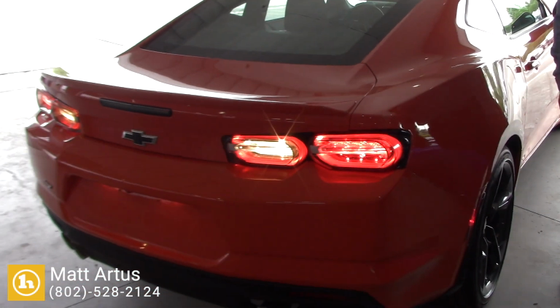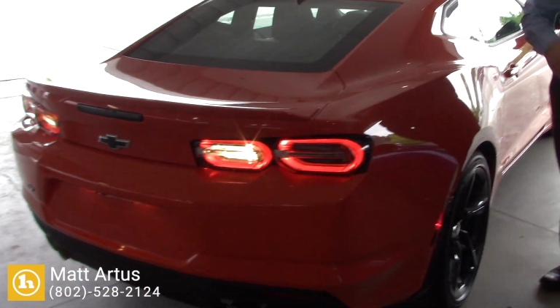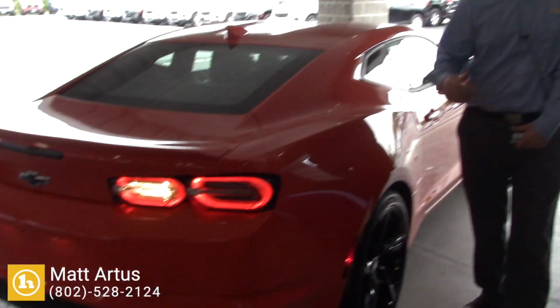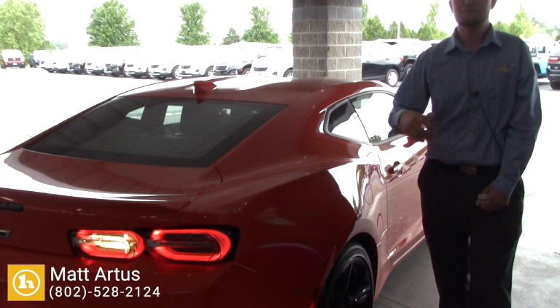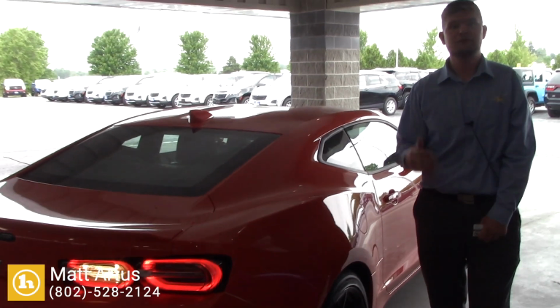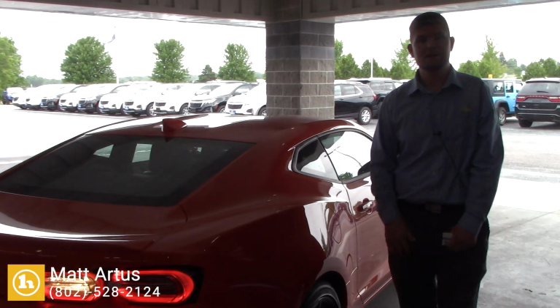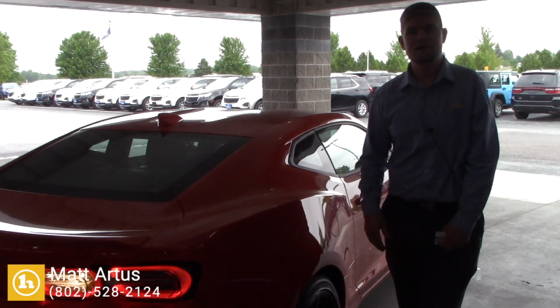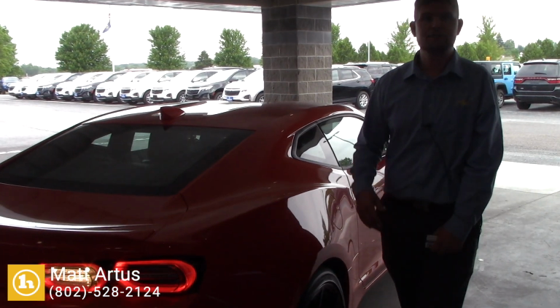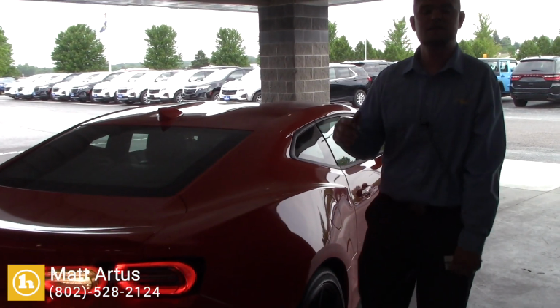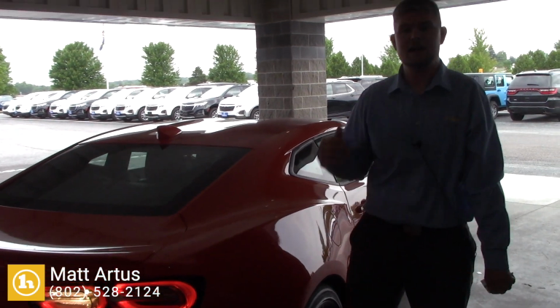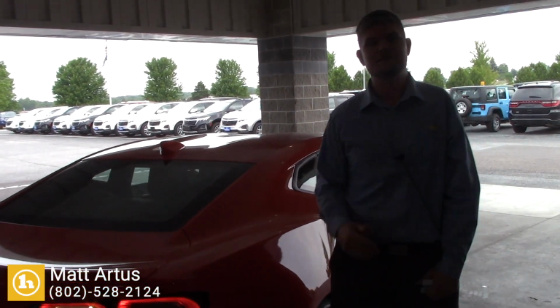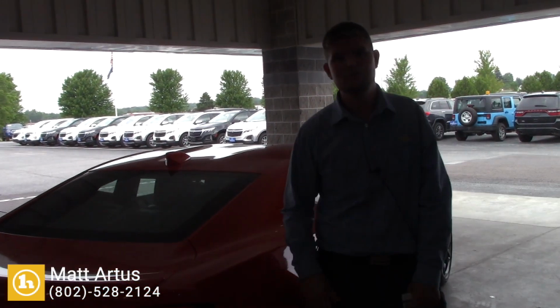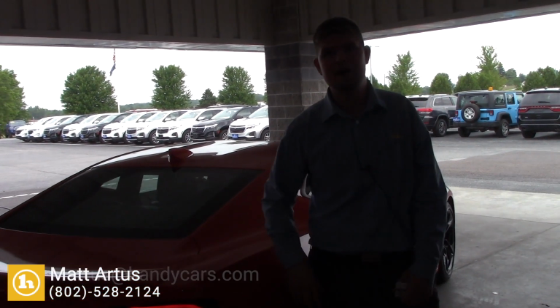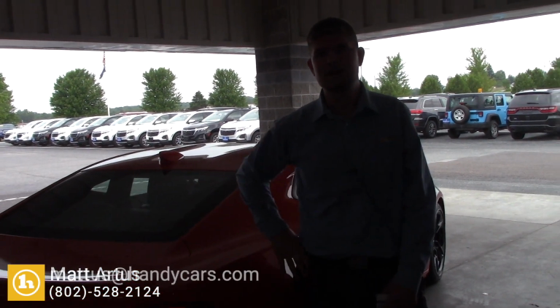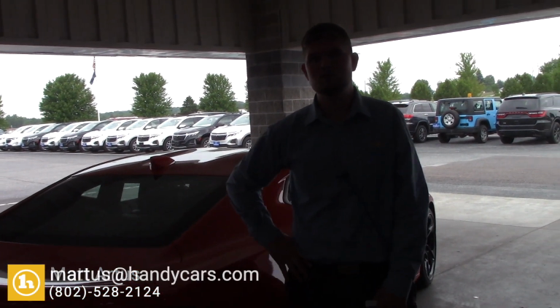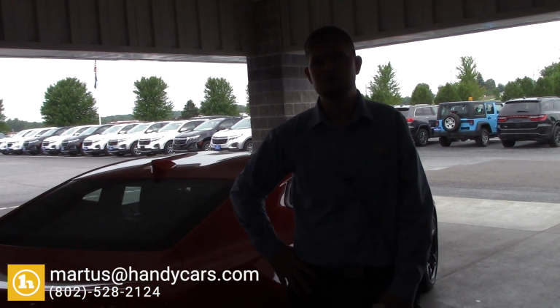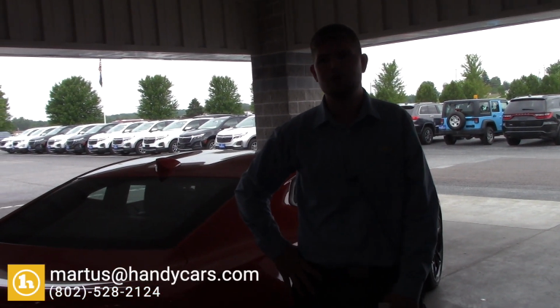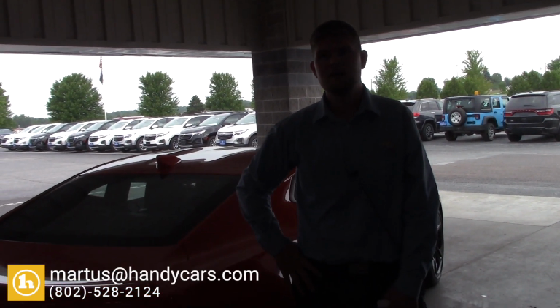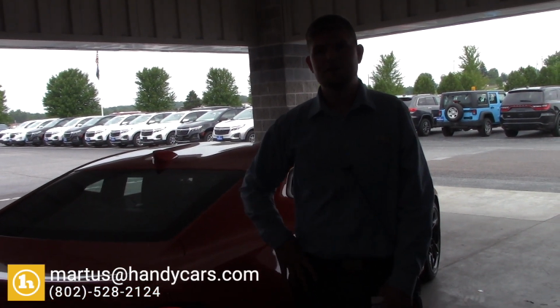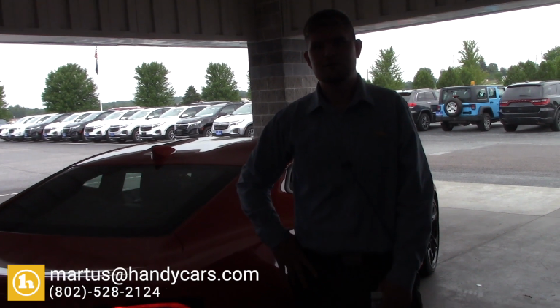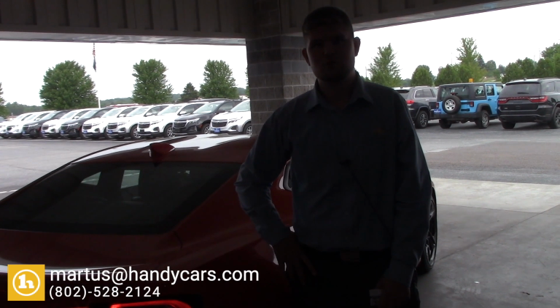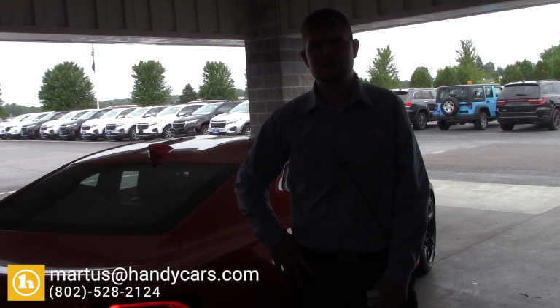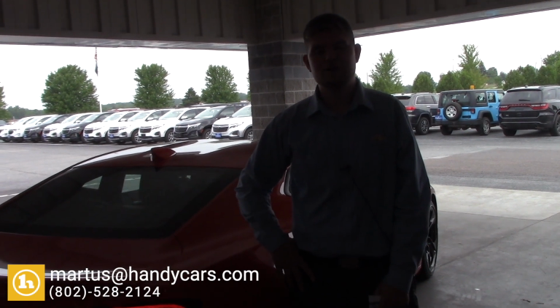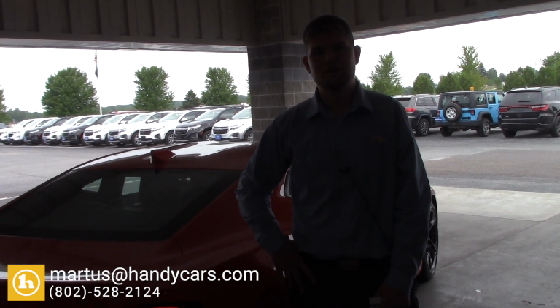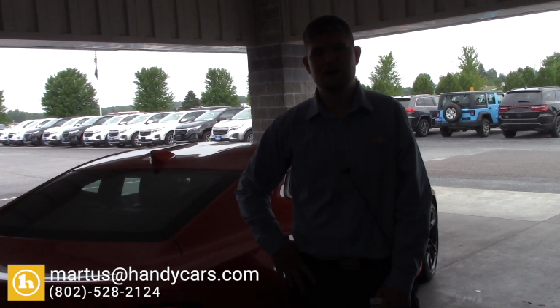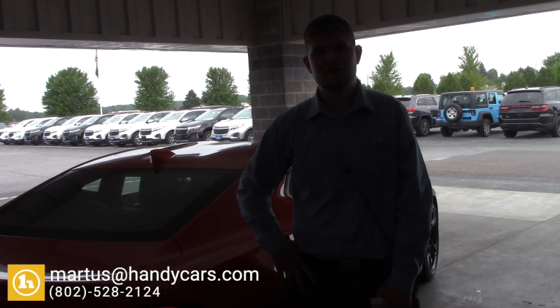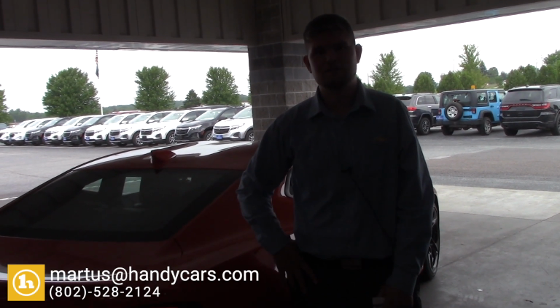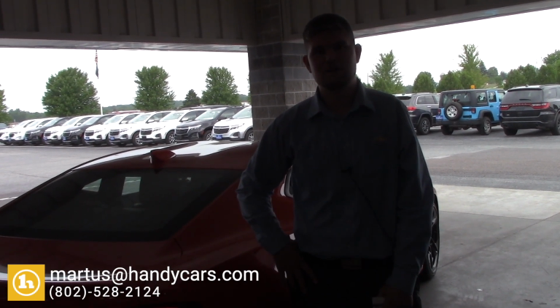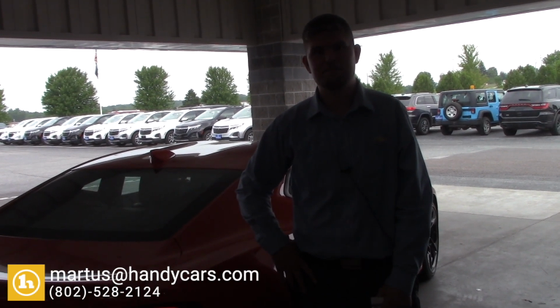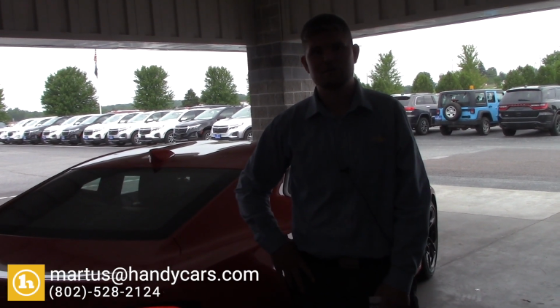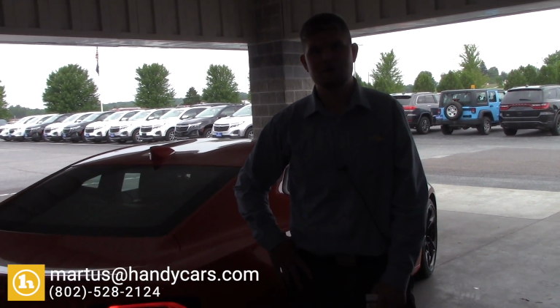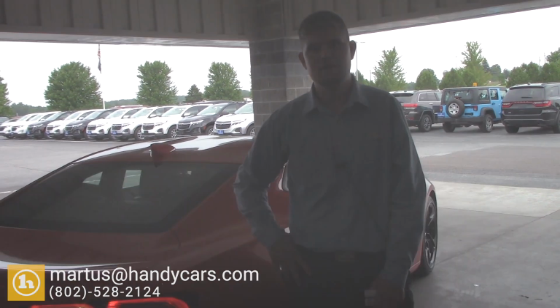If you have any questions, please feel free to give me a call directly at 802-528-2124, and as always, when you're short on time, shop online at HandyCars.com. Thanks so much, have a great day.